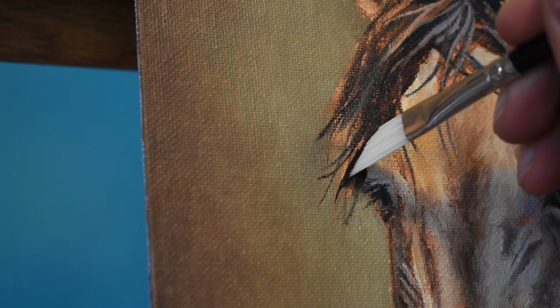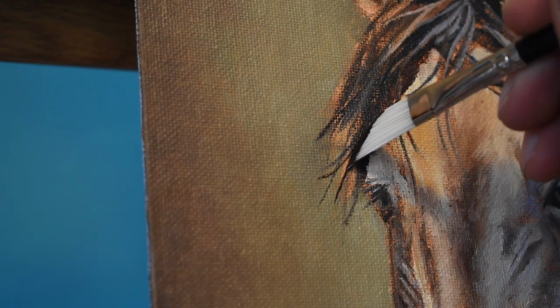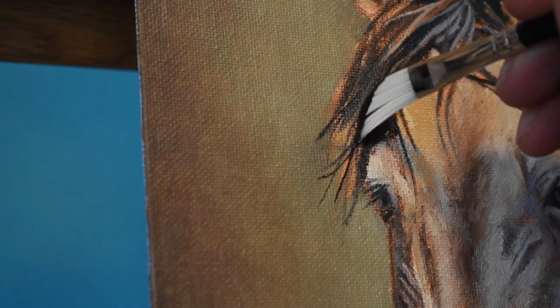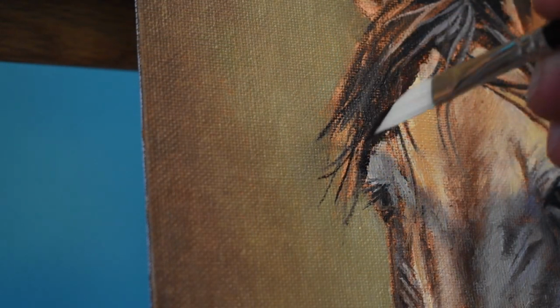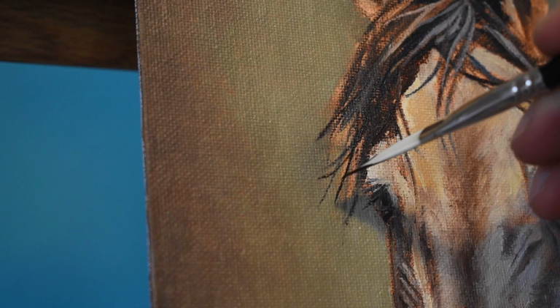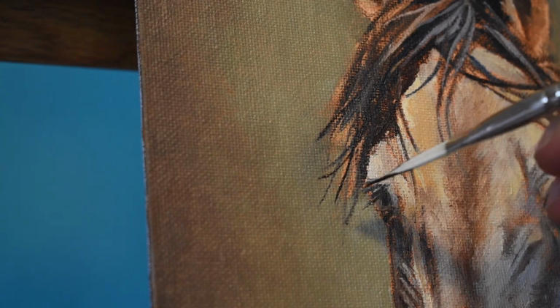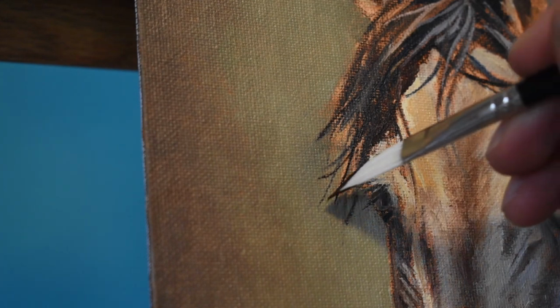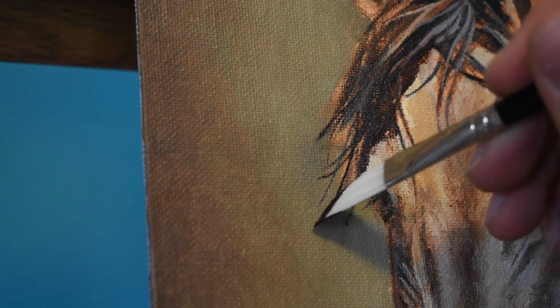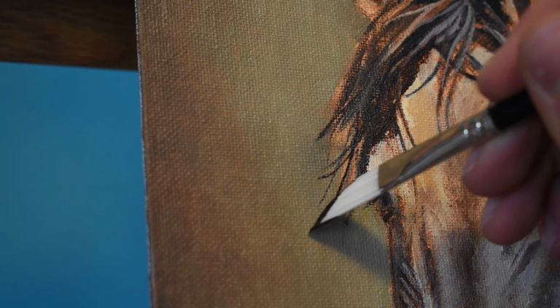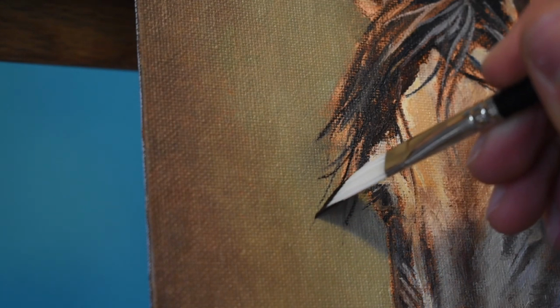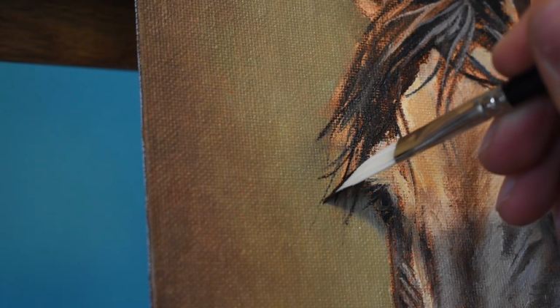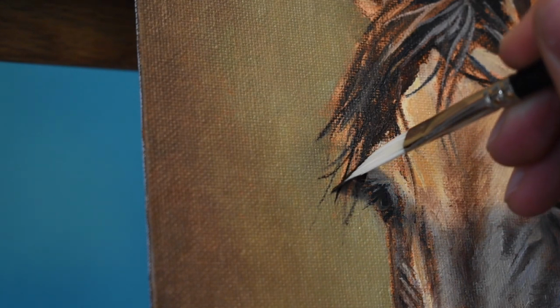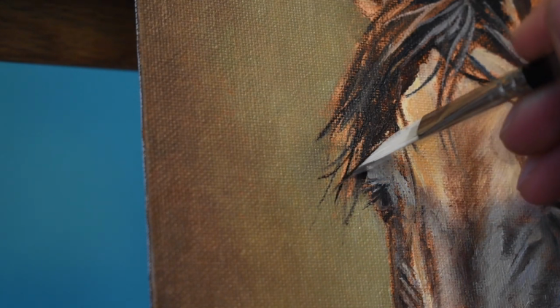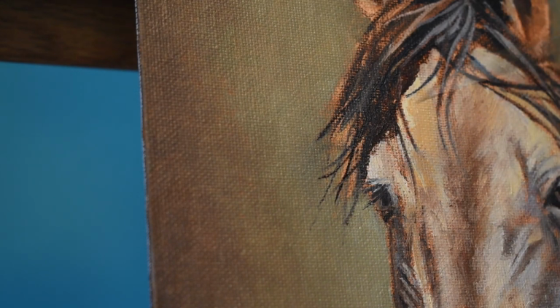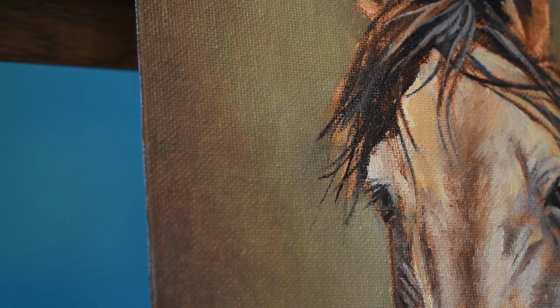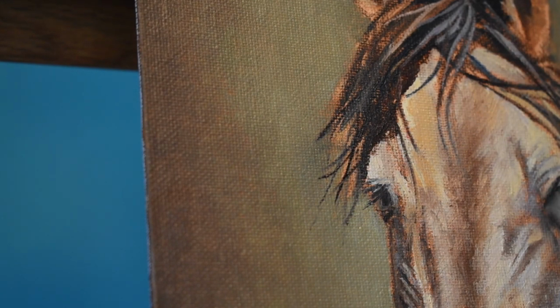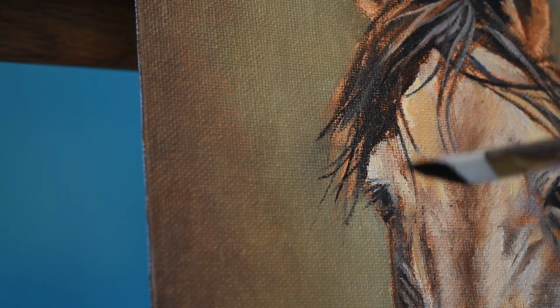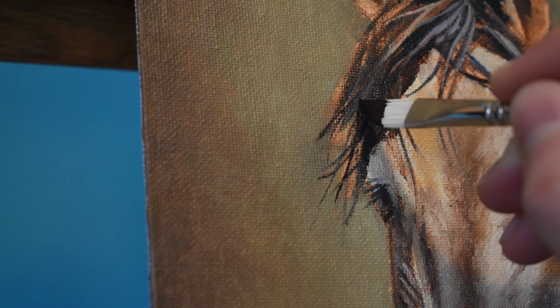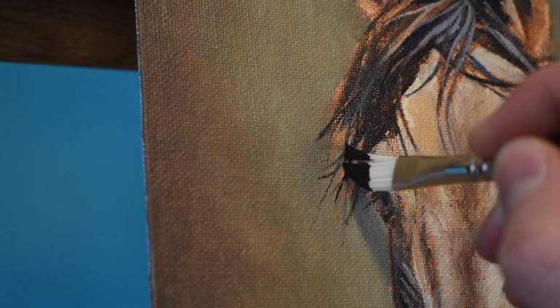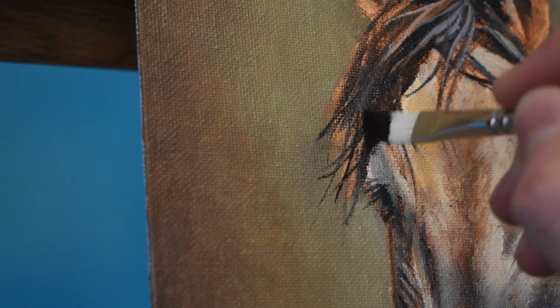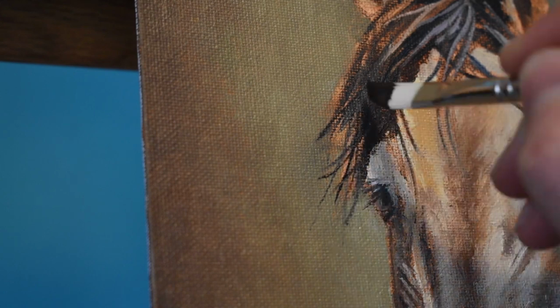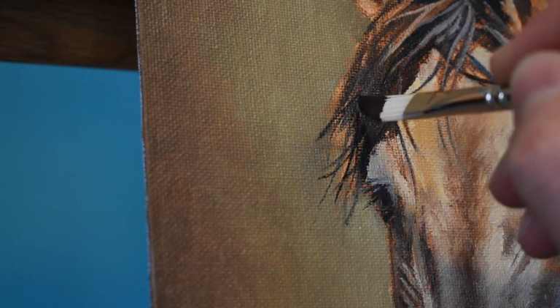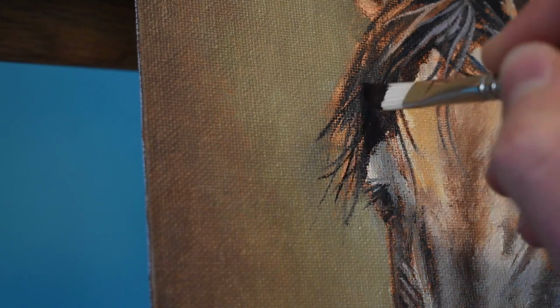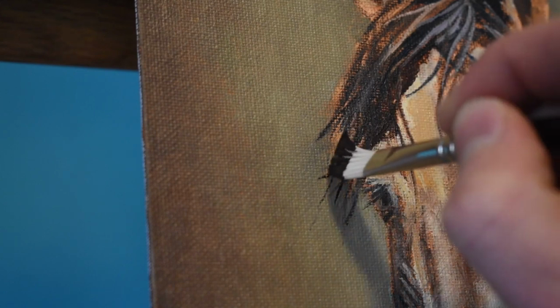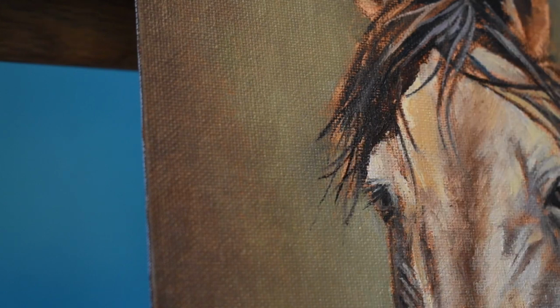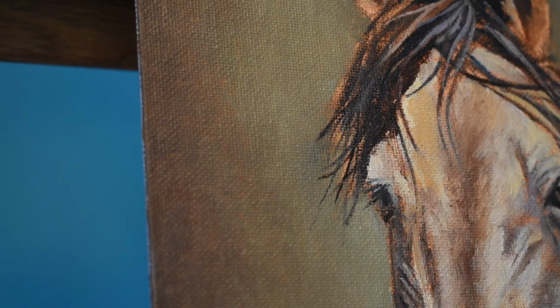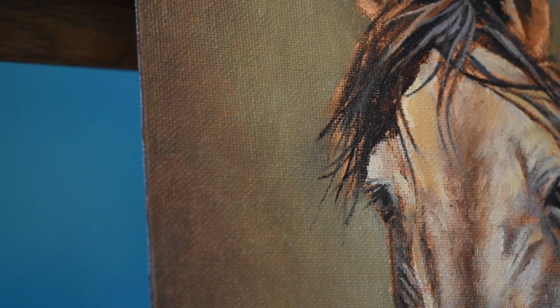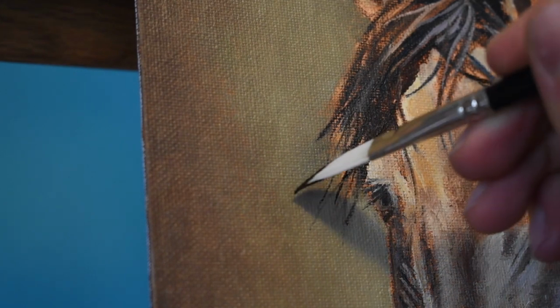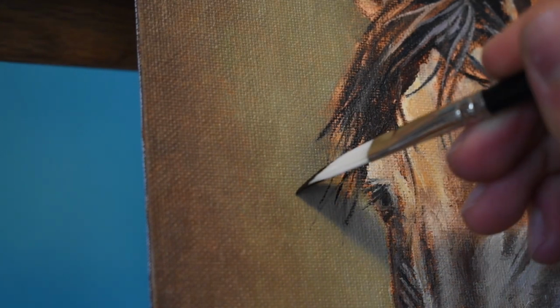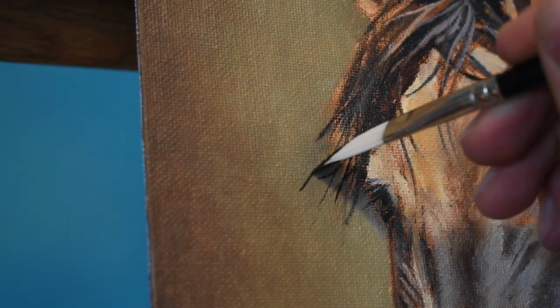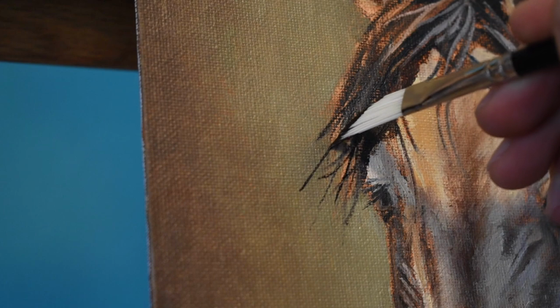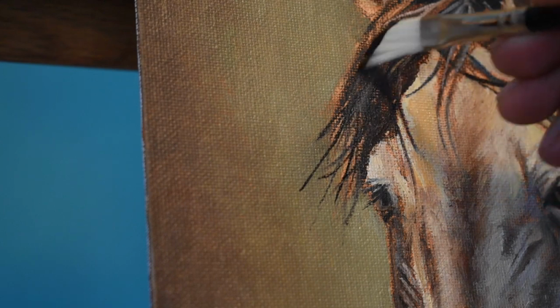These larger Ivory Daggers work extremely well with painting each individual hair. These come out a little thick, so I just come back and touch them up later on.